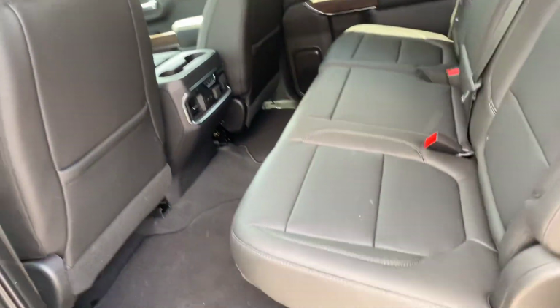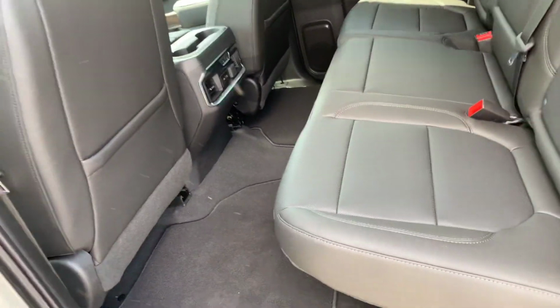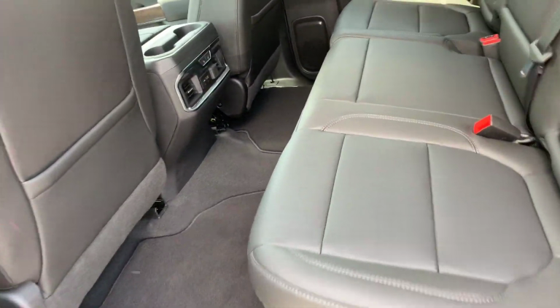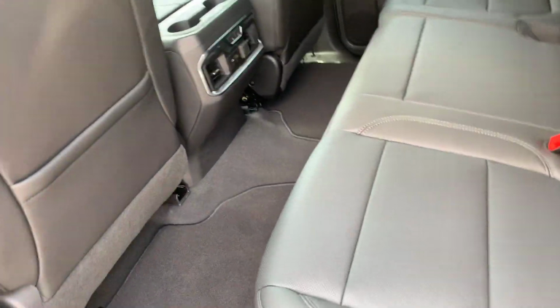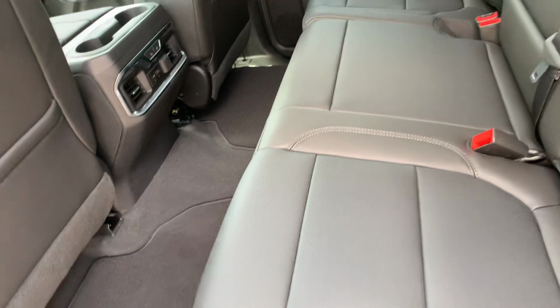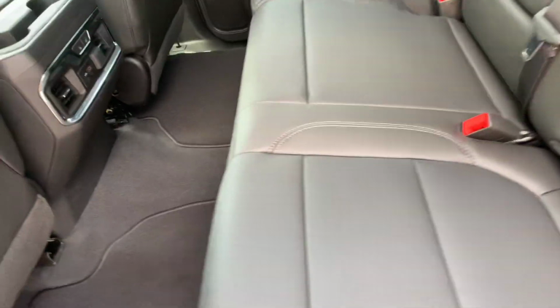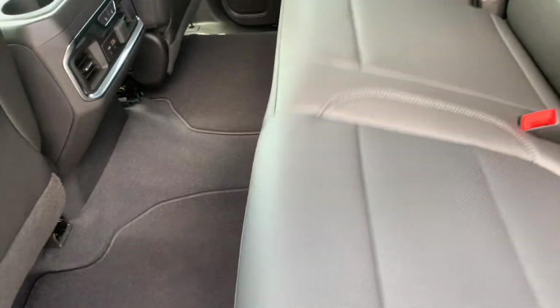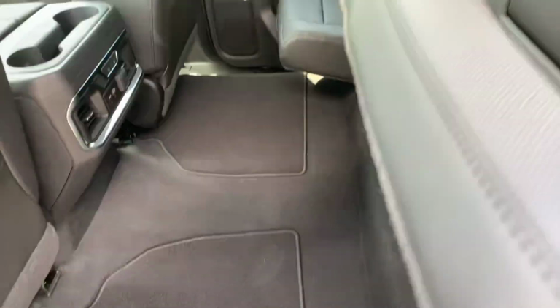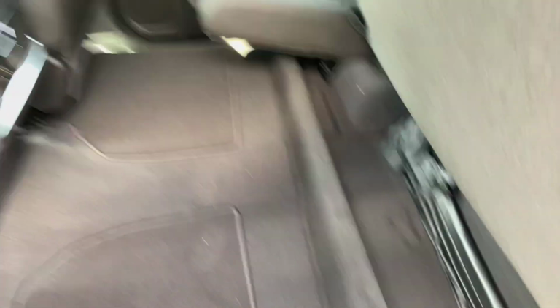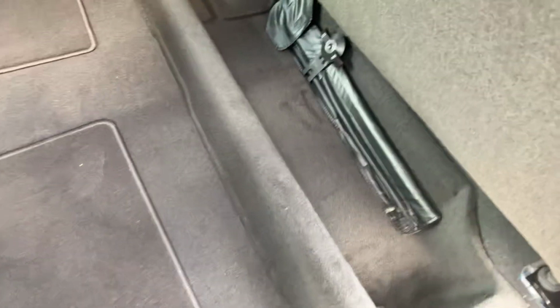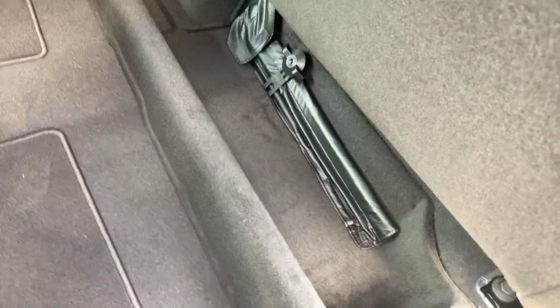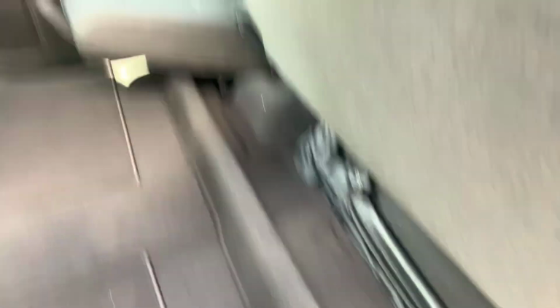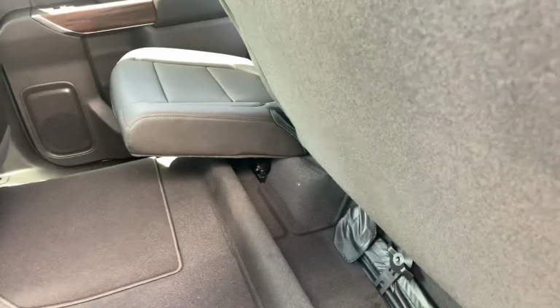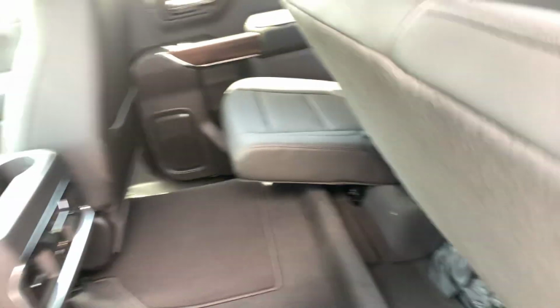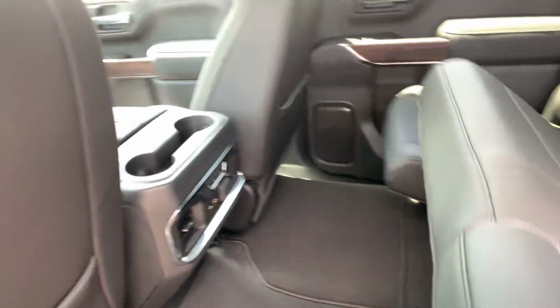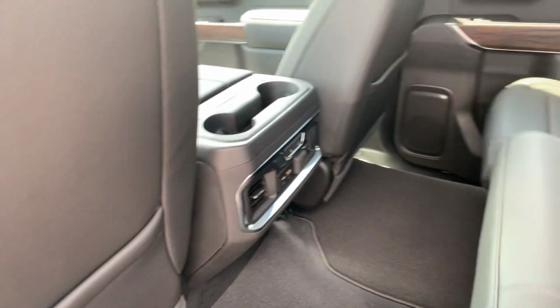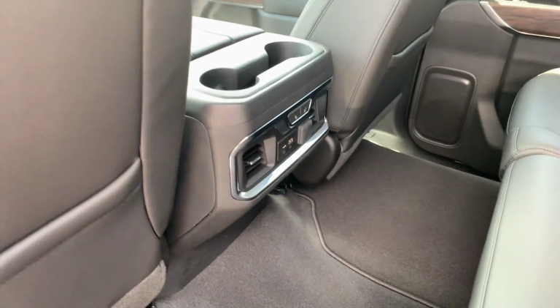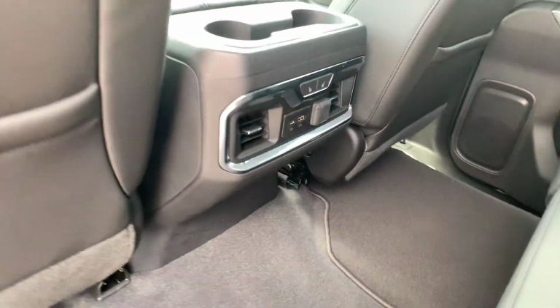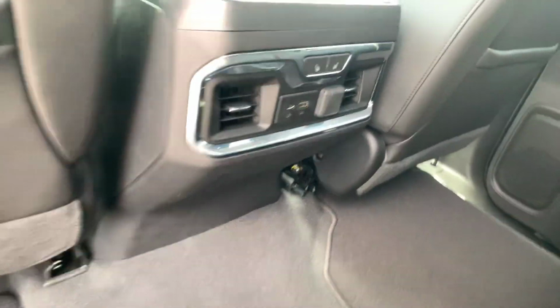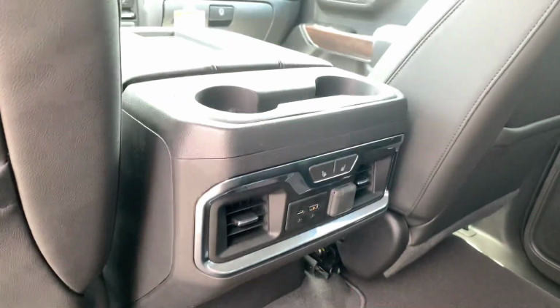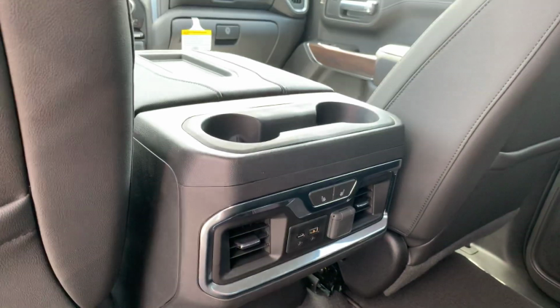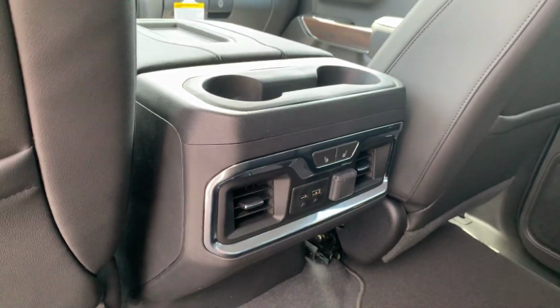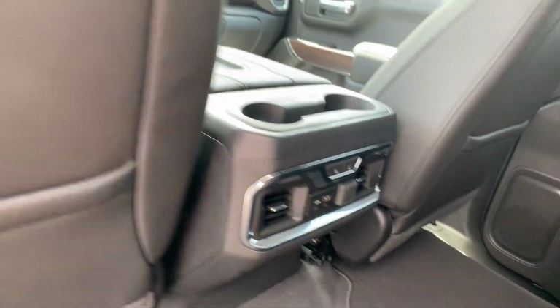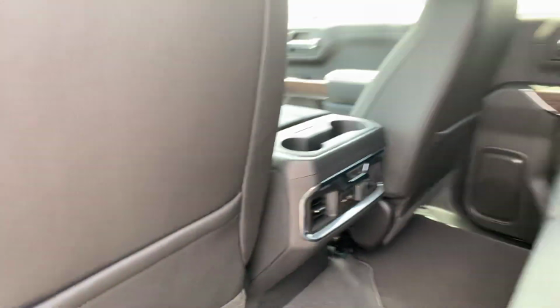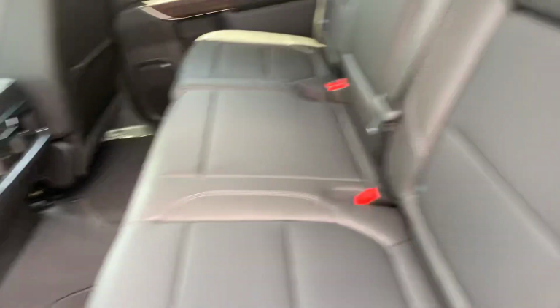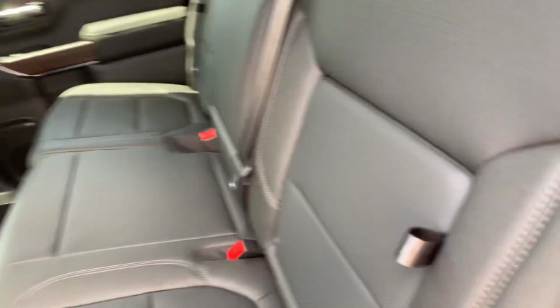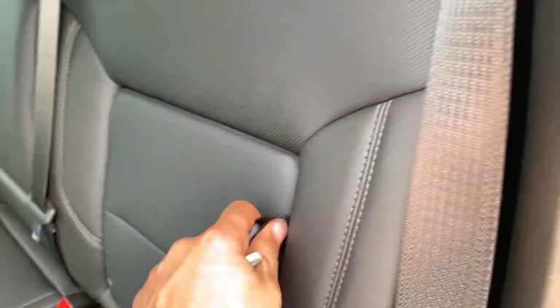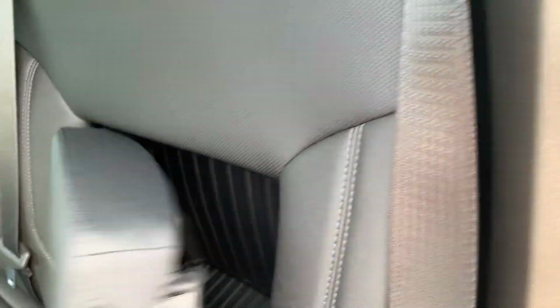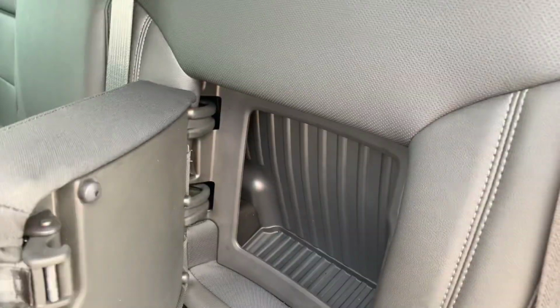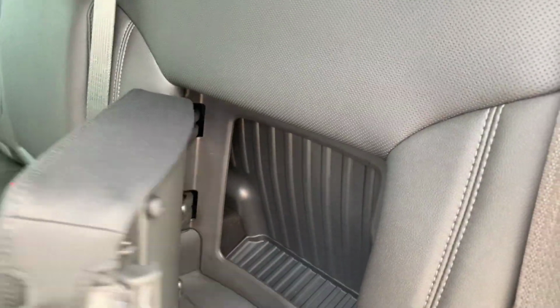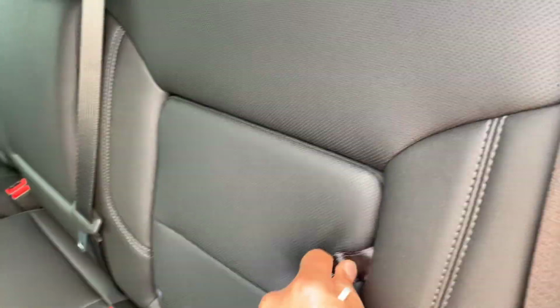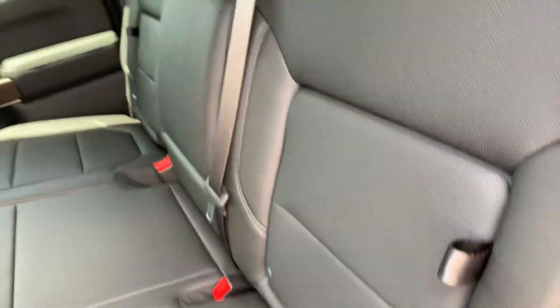It's a jet black interior with a 60-40 split. It does have under-seat storage, rear vents, and the back seats are heated. Of course you also have your back seat storage as well.